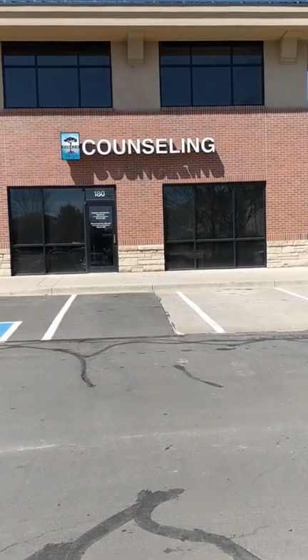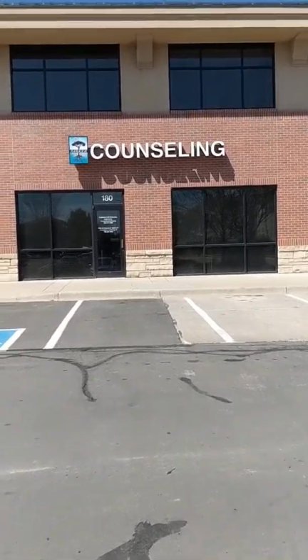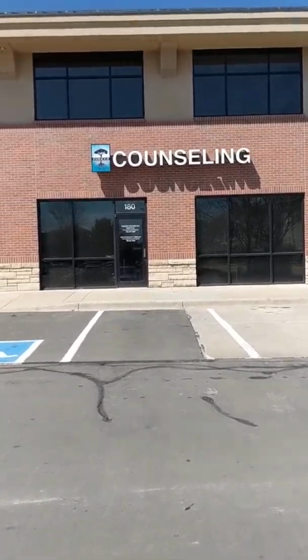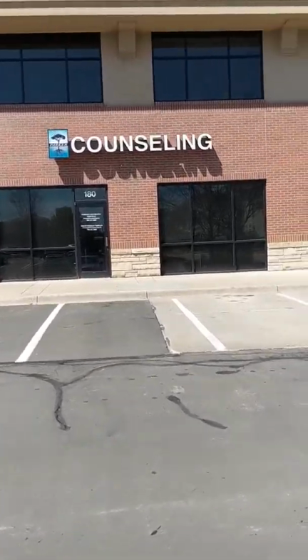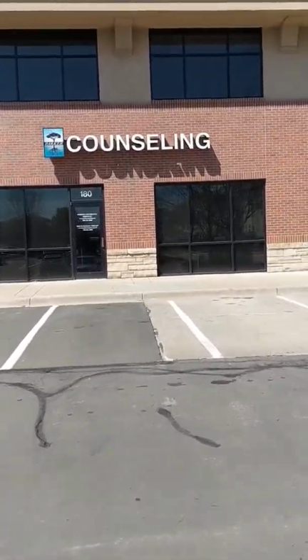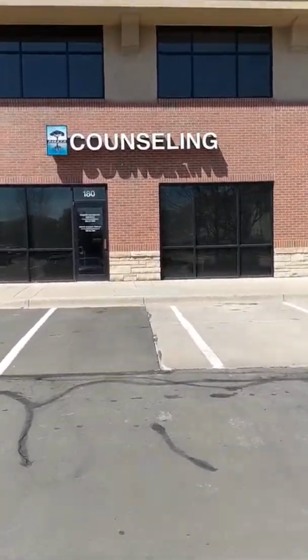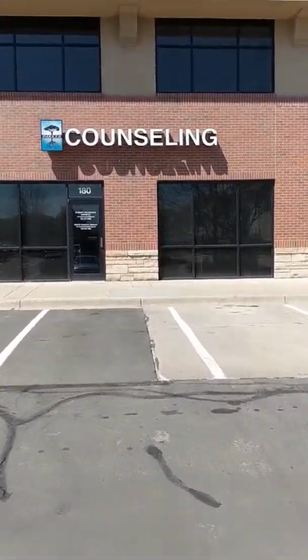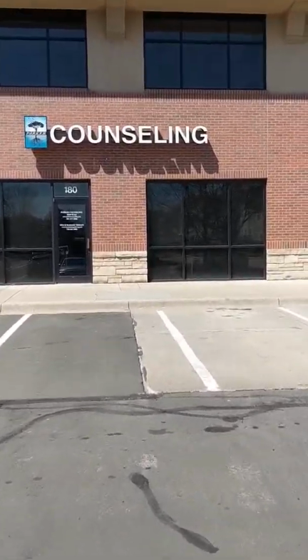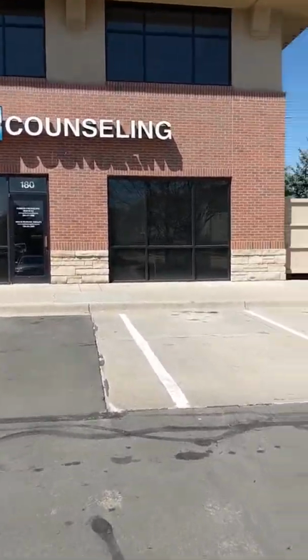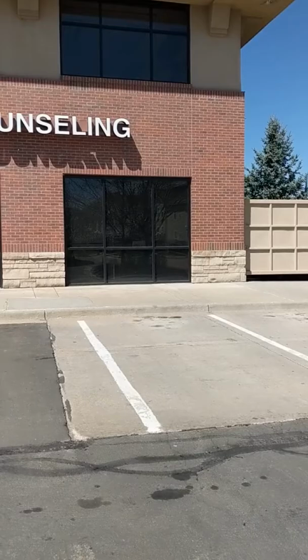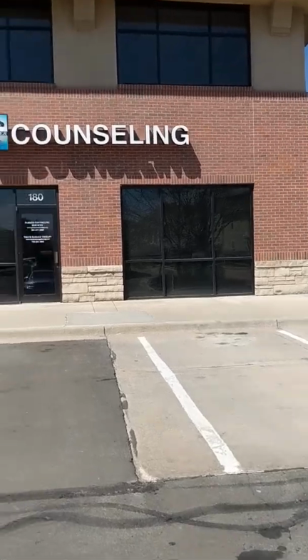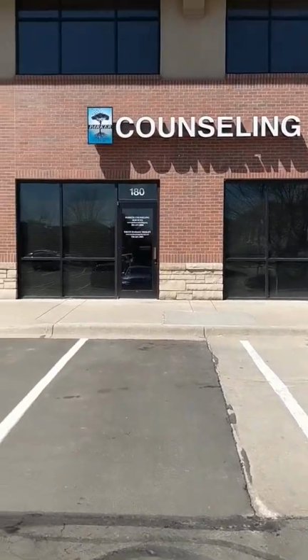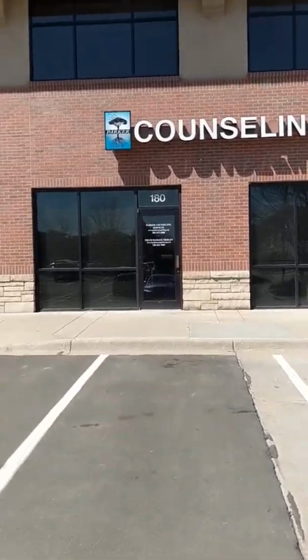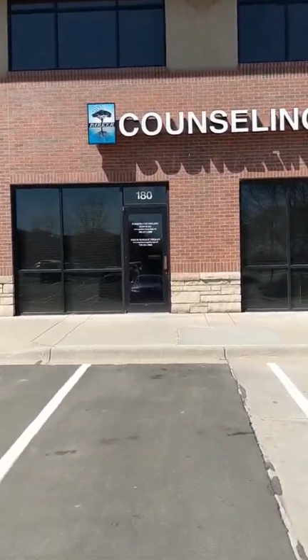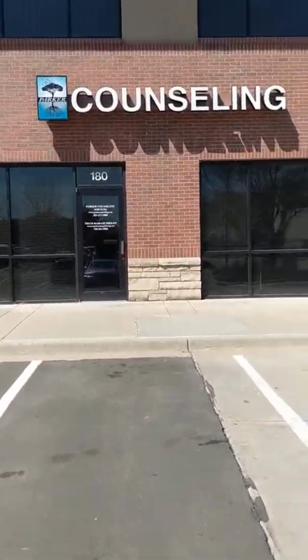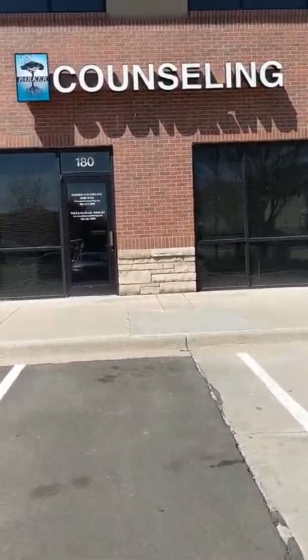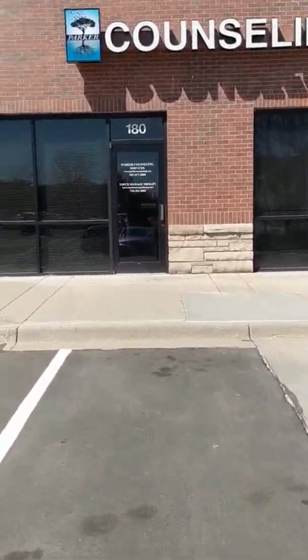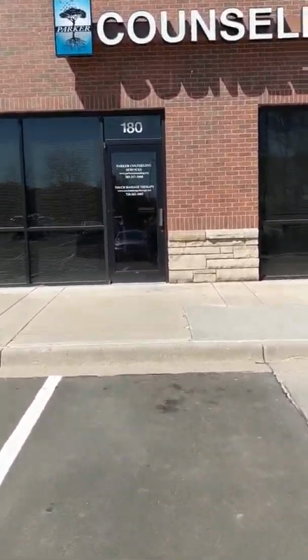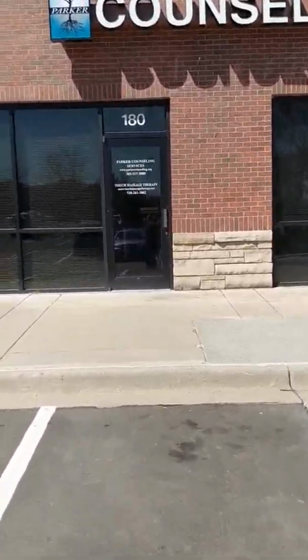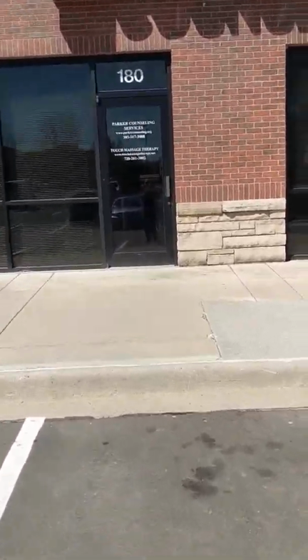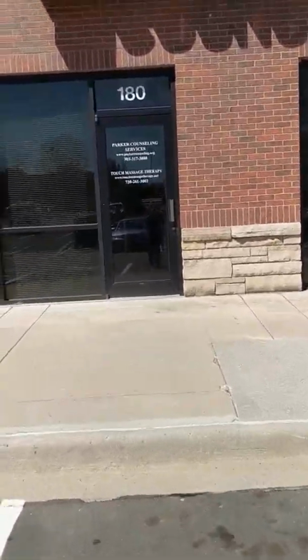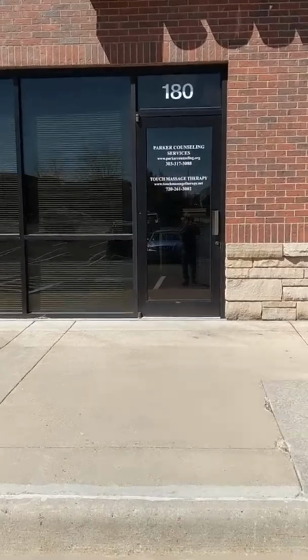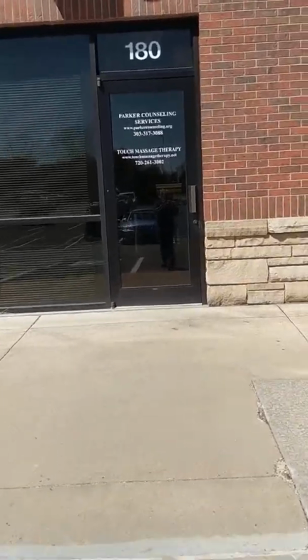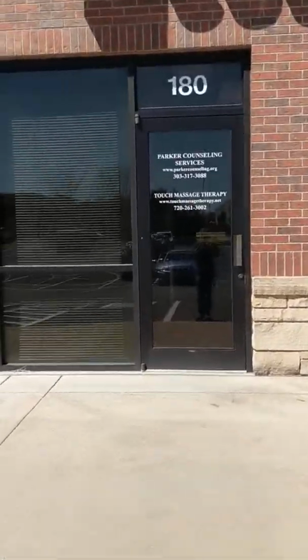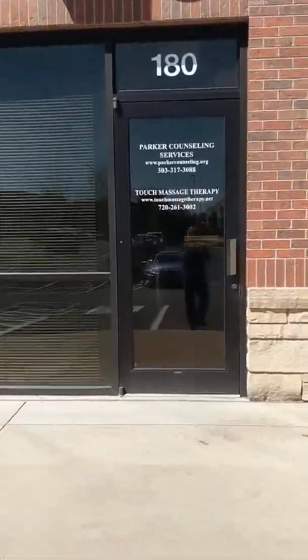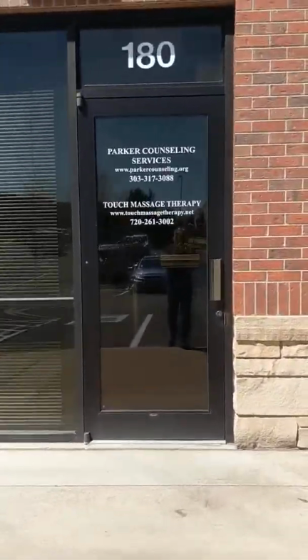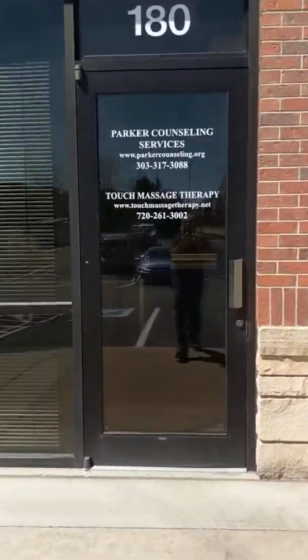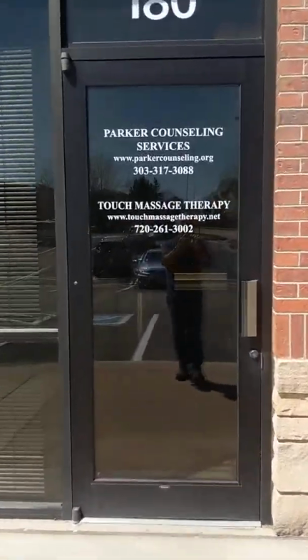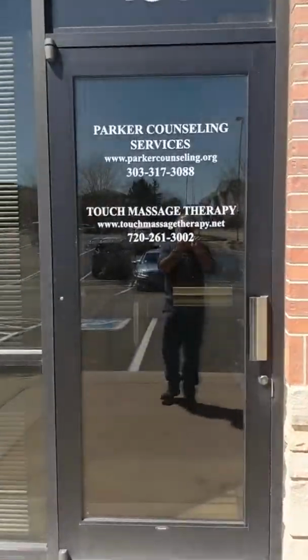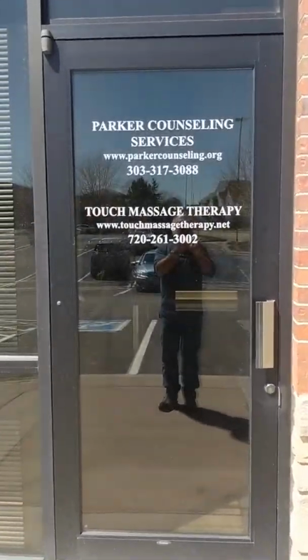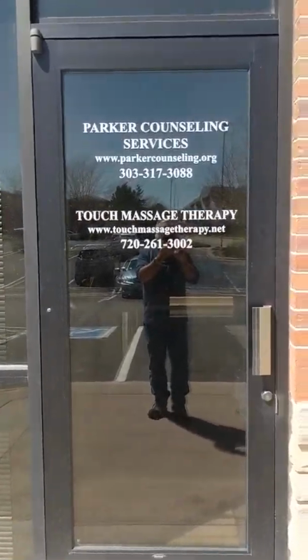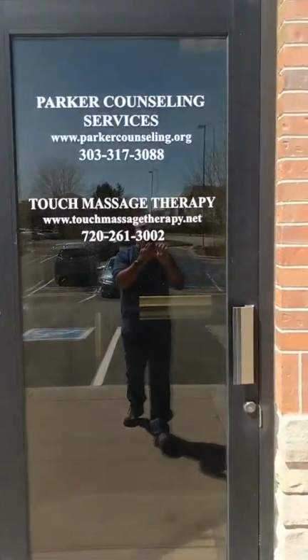Hi, today we're going to do a walkthrough of Parker Counseling and Education Services. Here's the outside of the building with our sign, and as we walk up we'll see the front door has signs for both Parker Counseling and also Touch Massage Therapy.